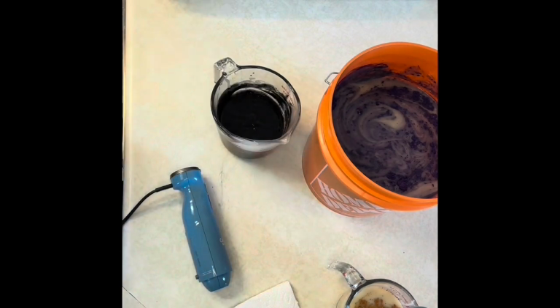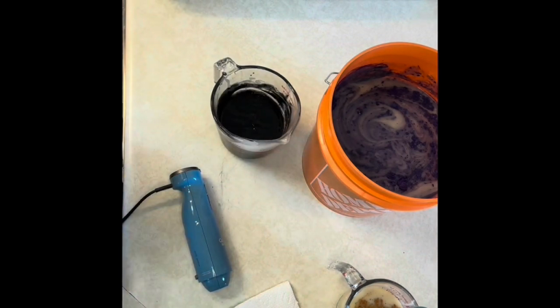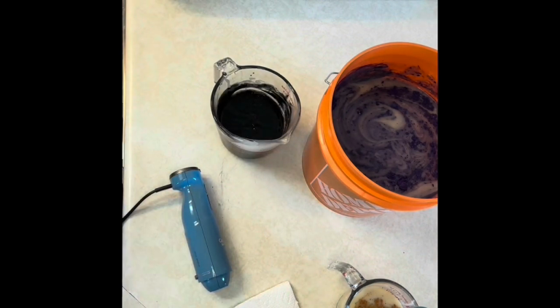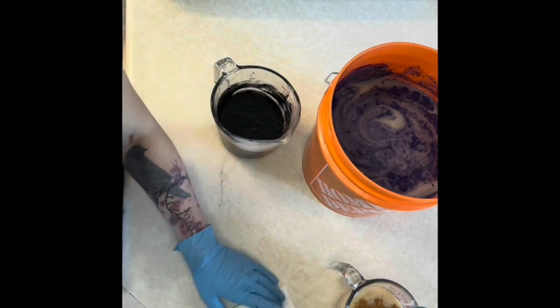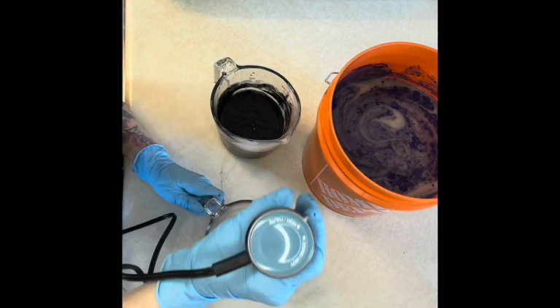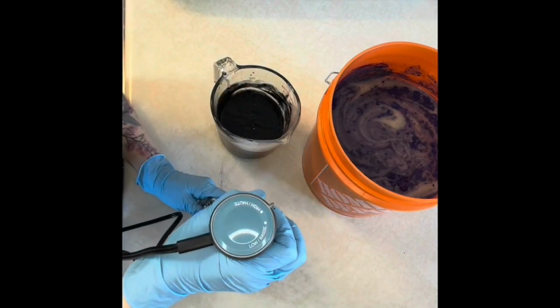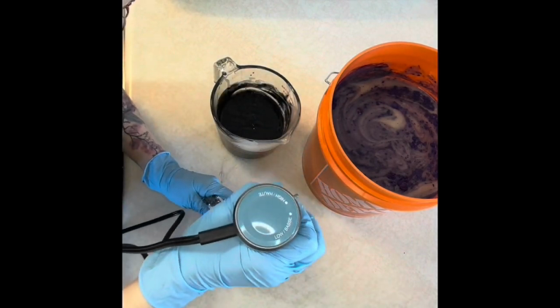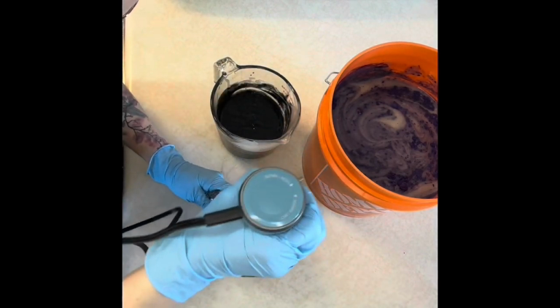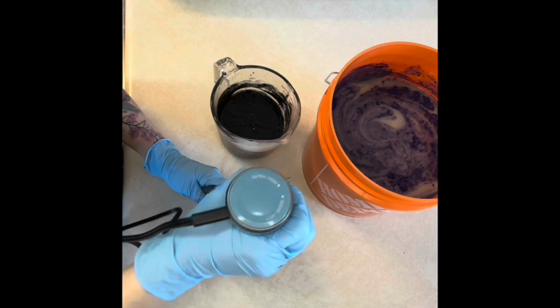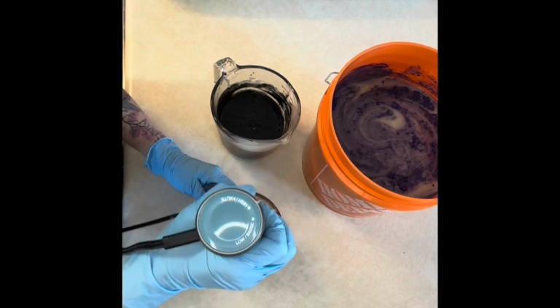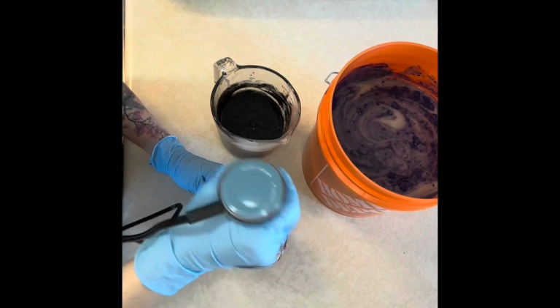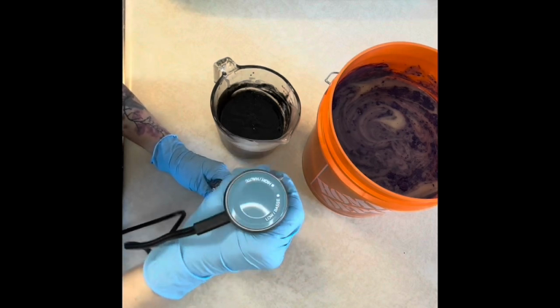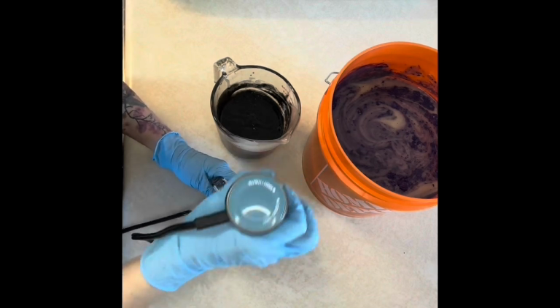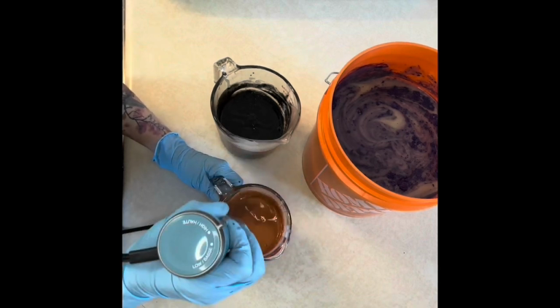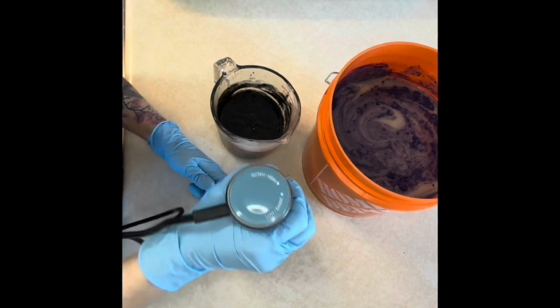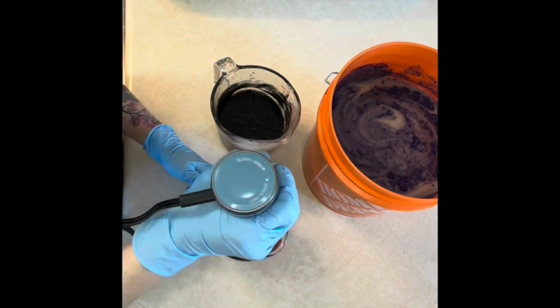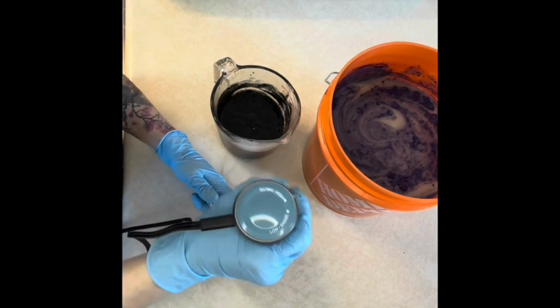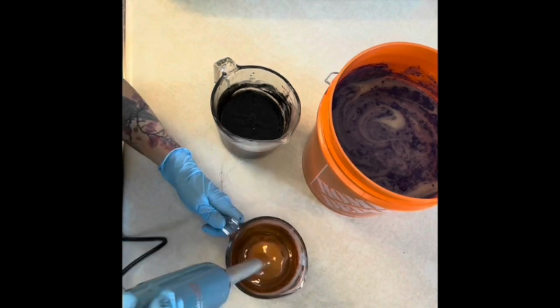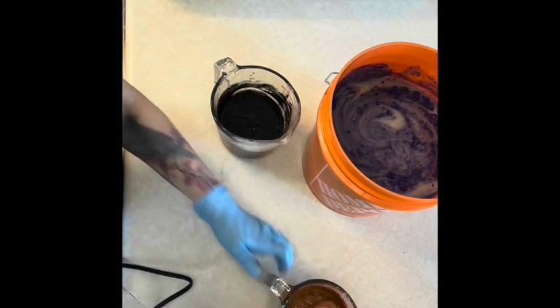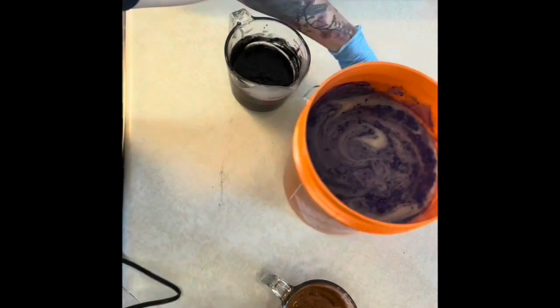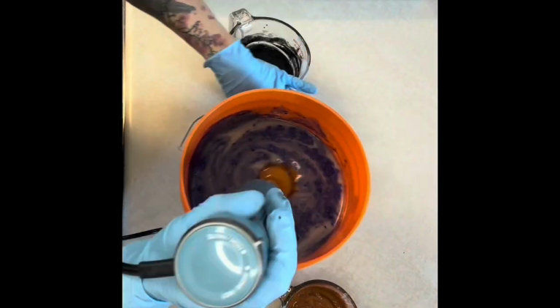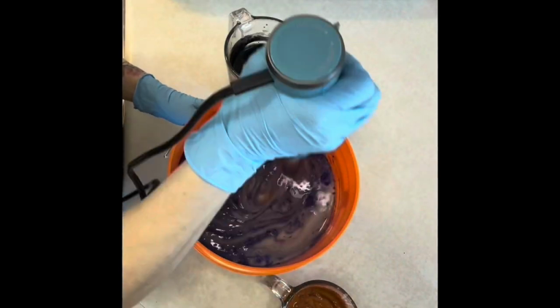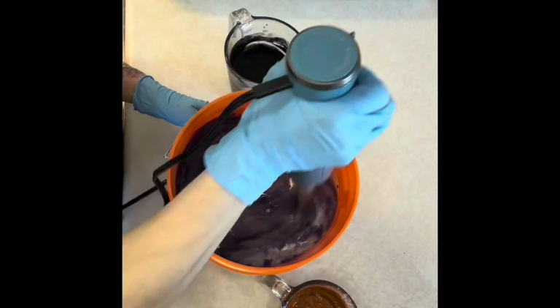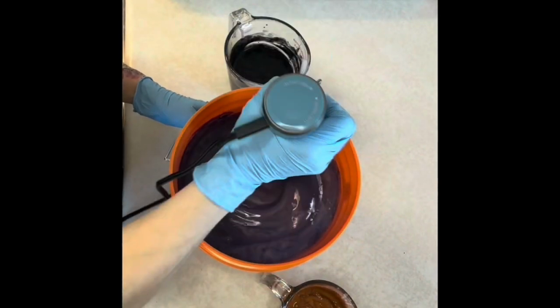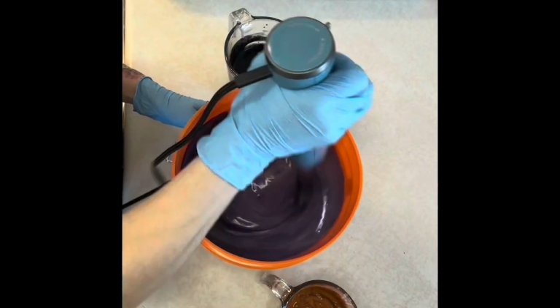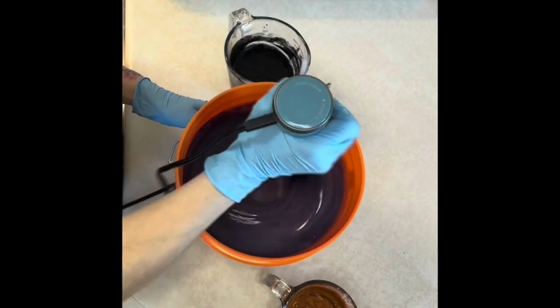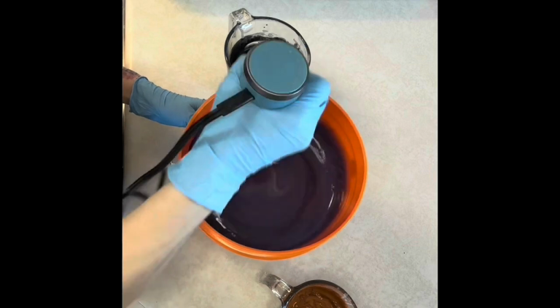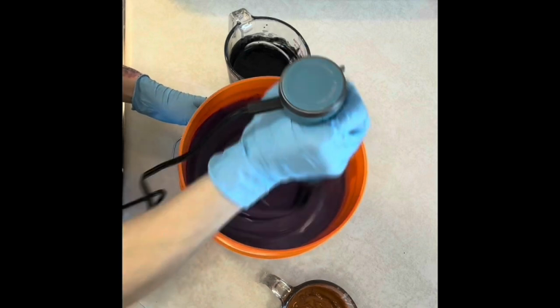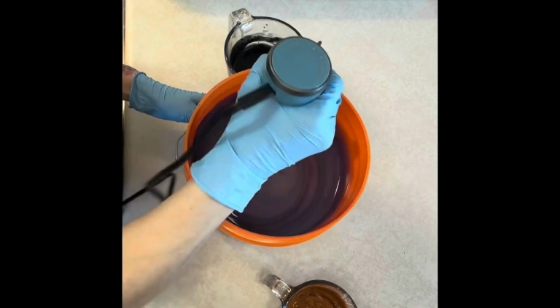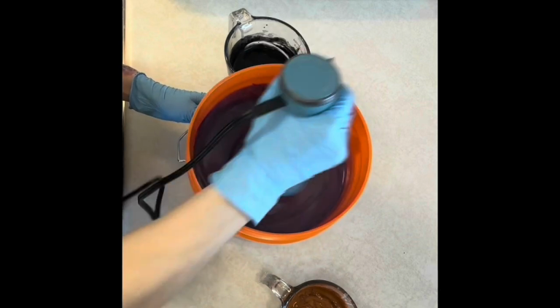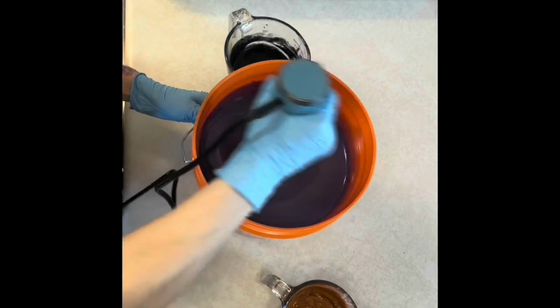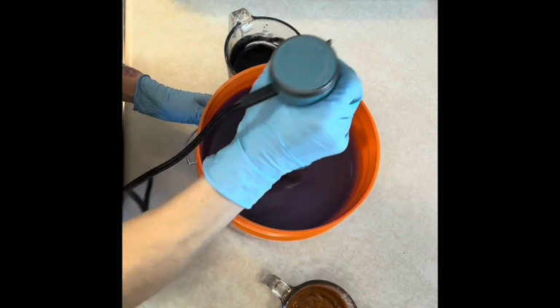I work from the lighter colors to the darker colors so I don't have to clean my stick blender off in between and I don't end up muddying the colors.